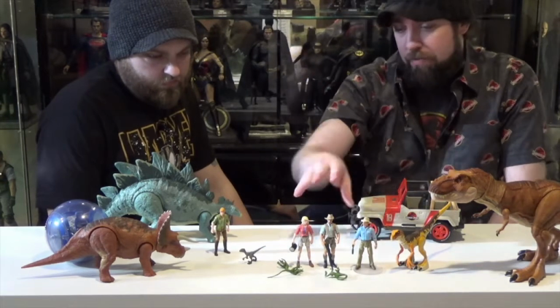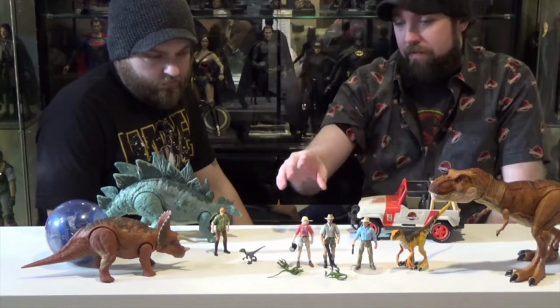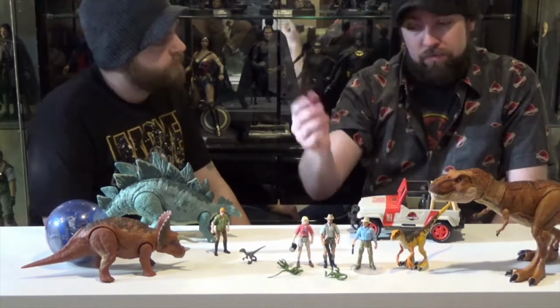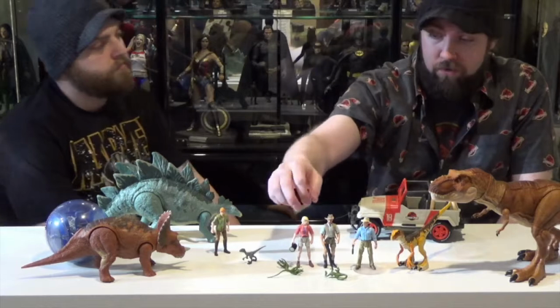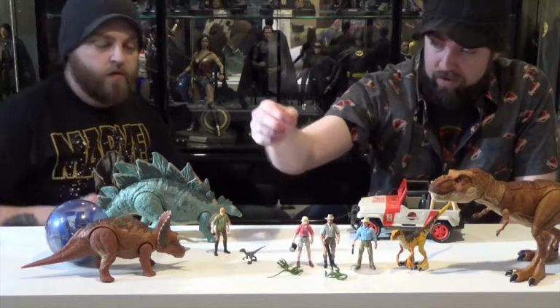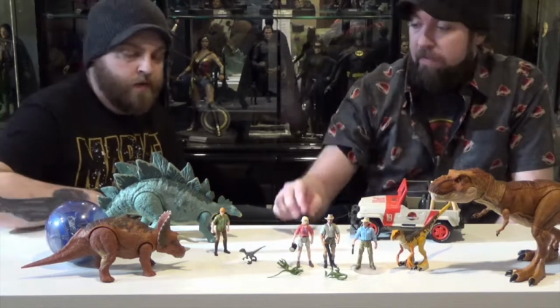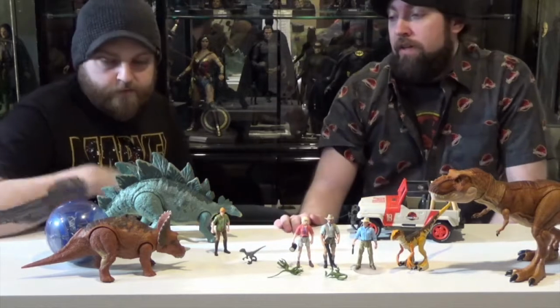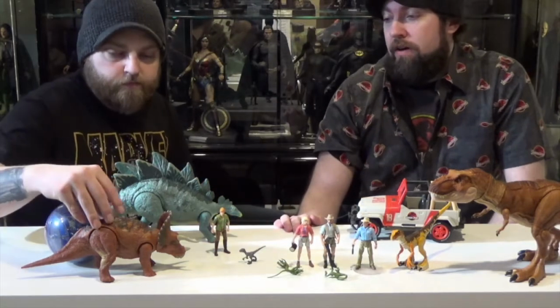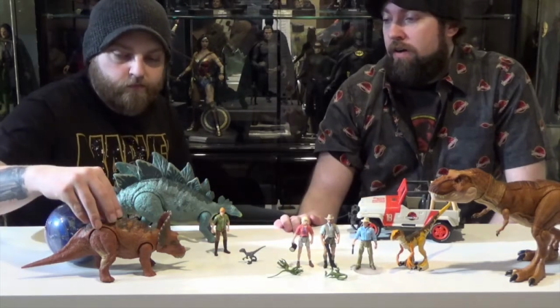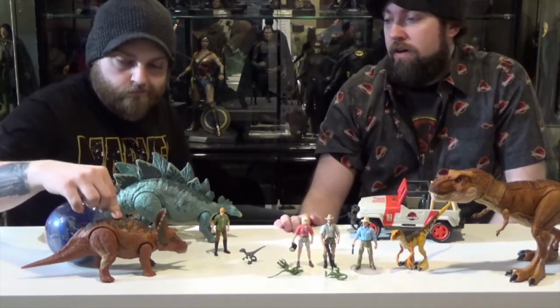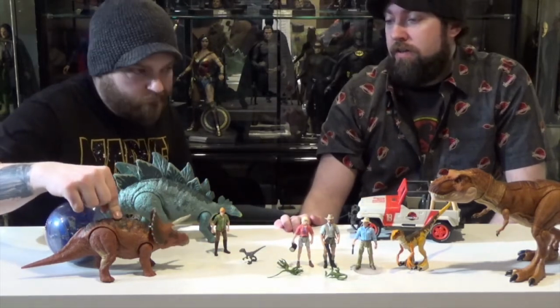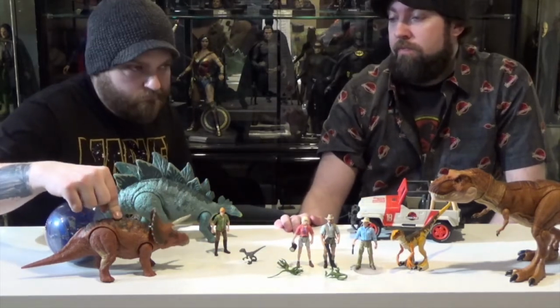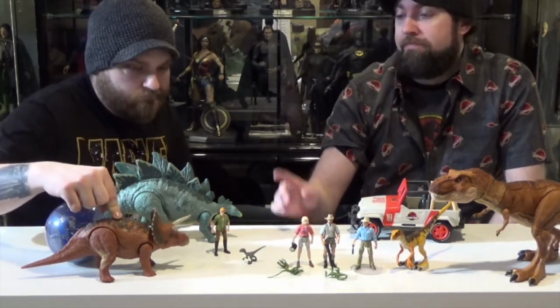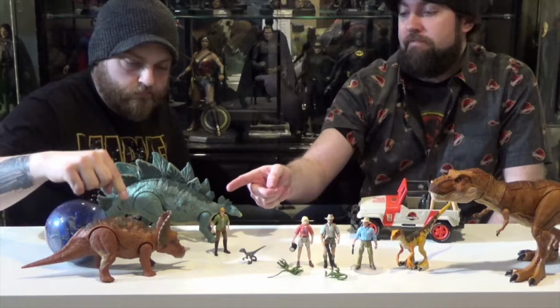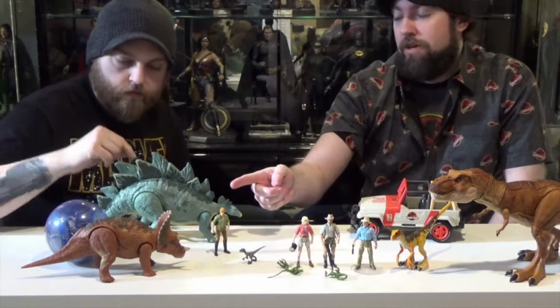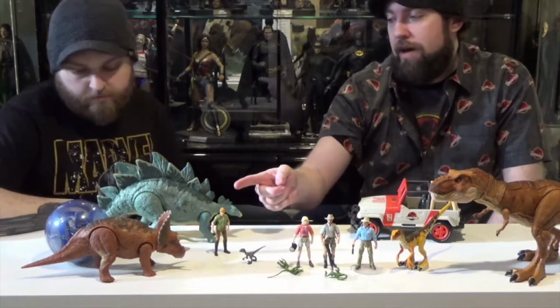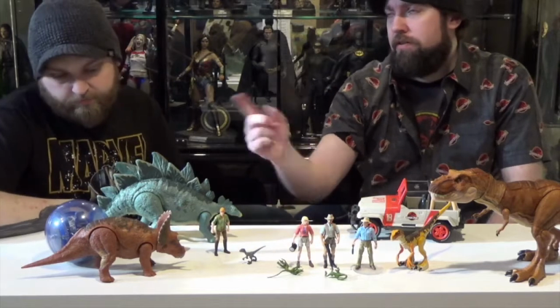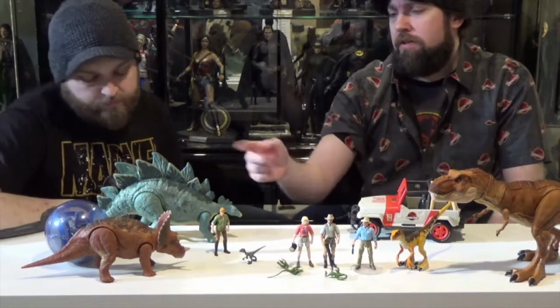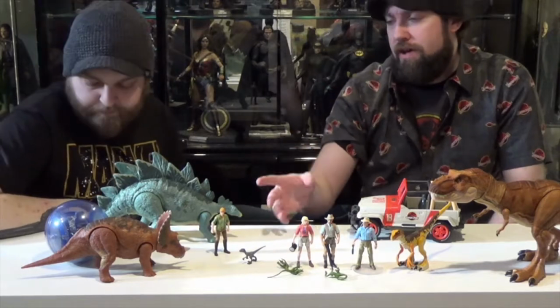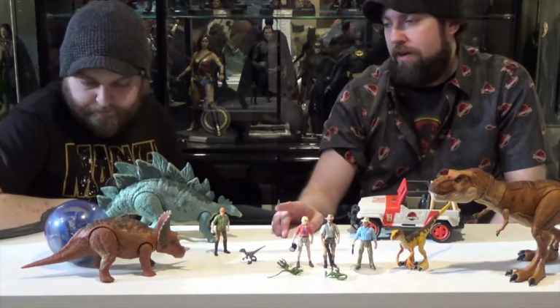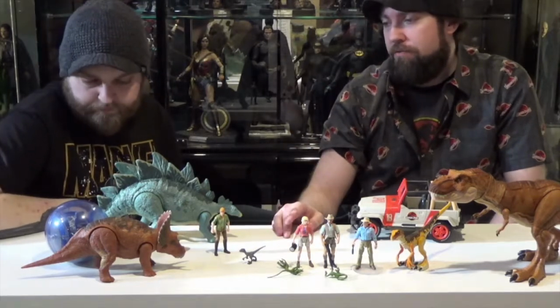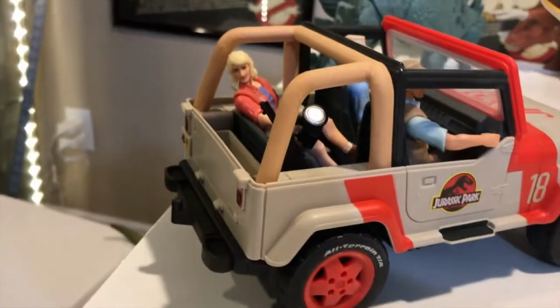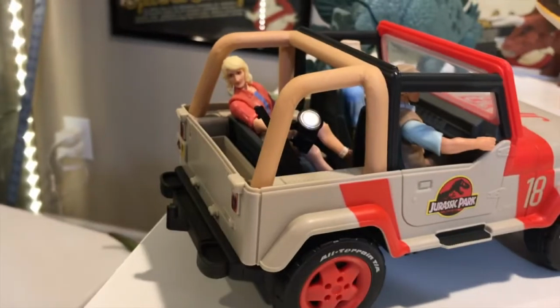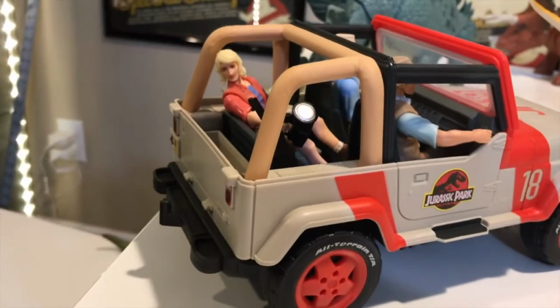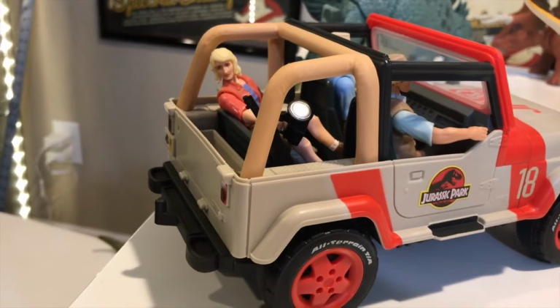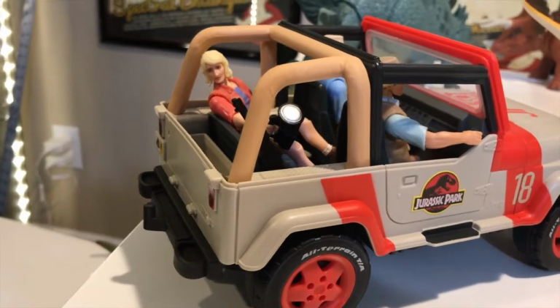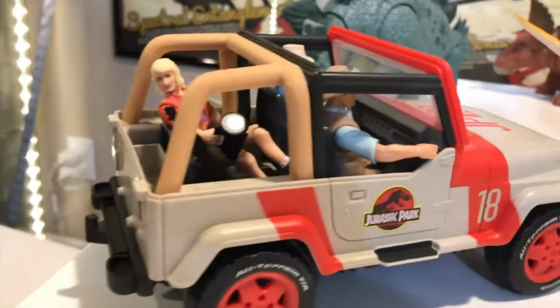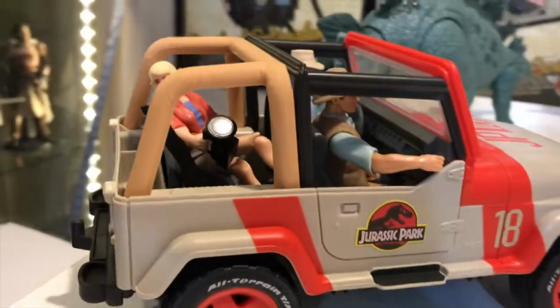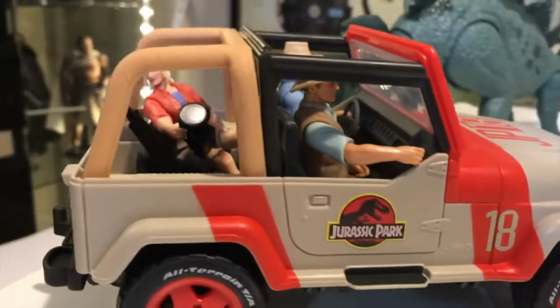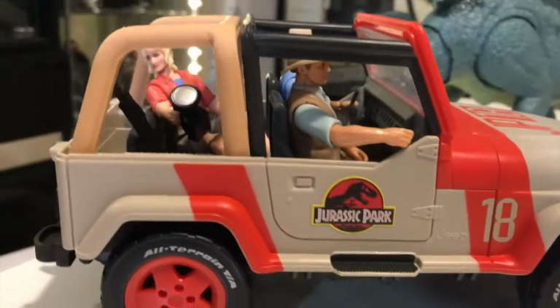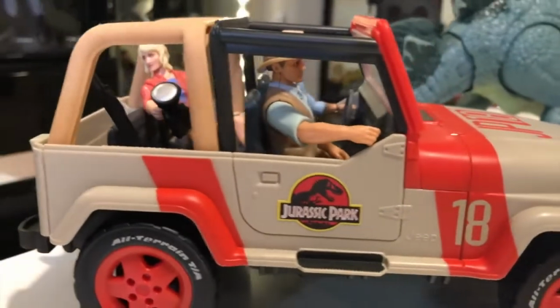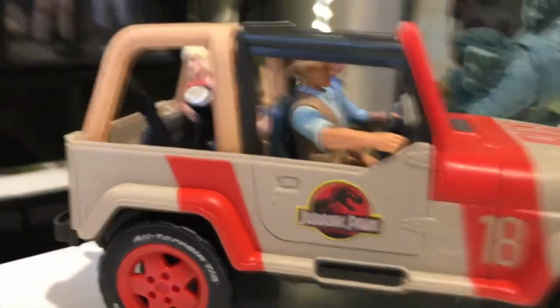There's a Malcolm coming, and hopefully some more. The Triceratops and some others are part of the Roarivores line, where you push a button and they do something and make a noise, like open their mouth or whatever.